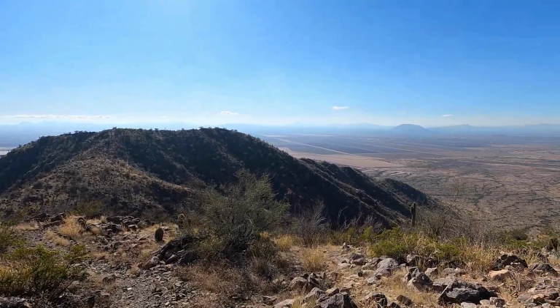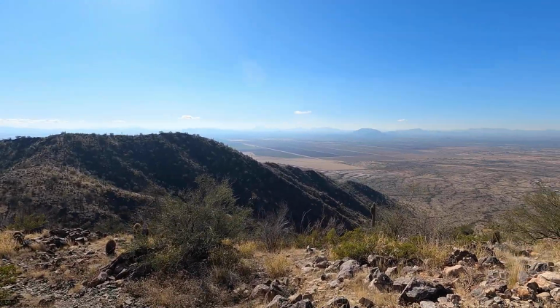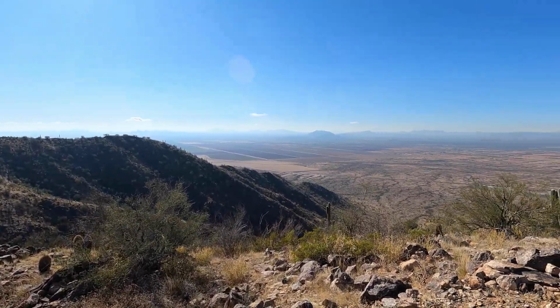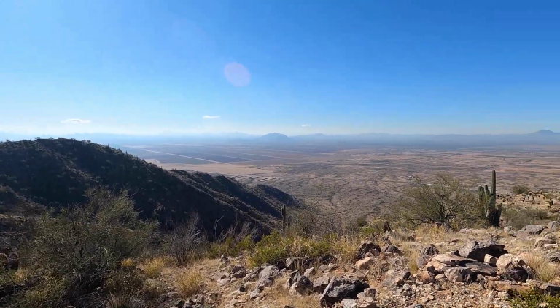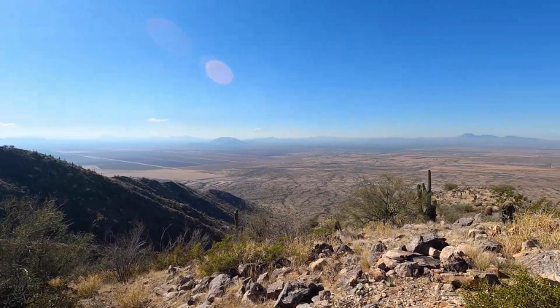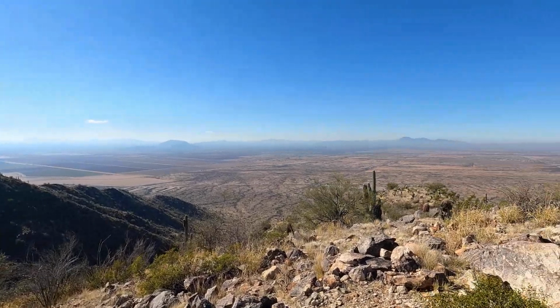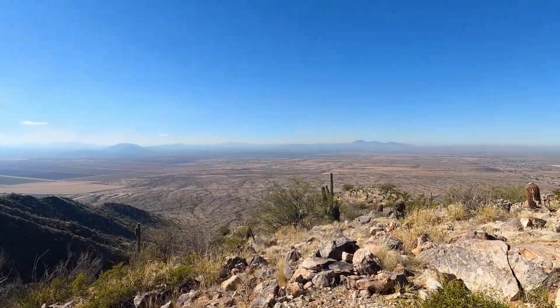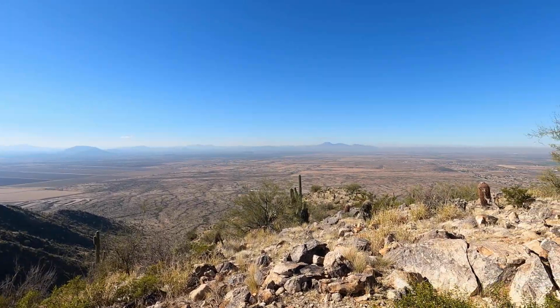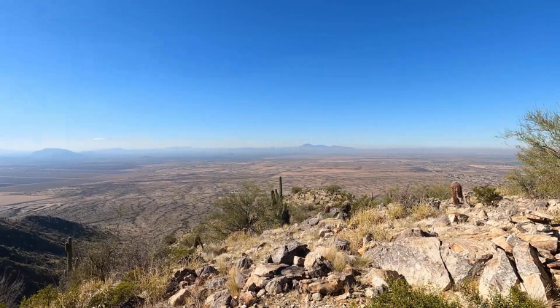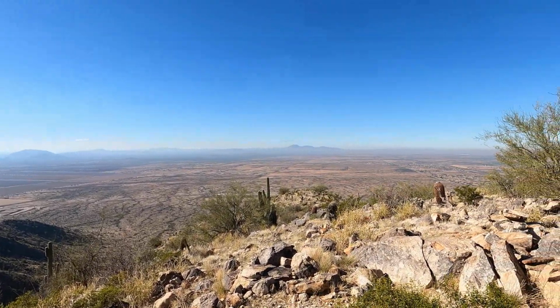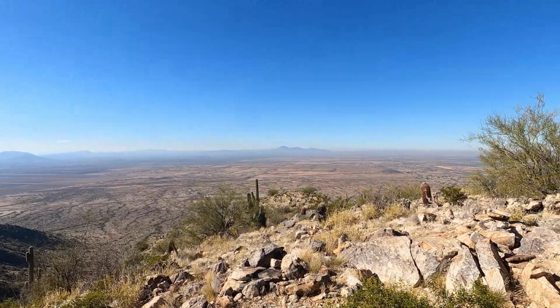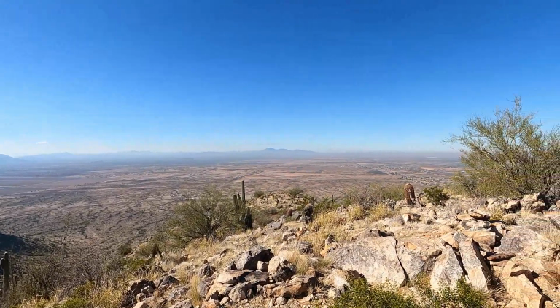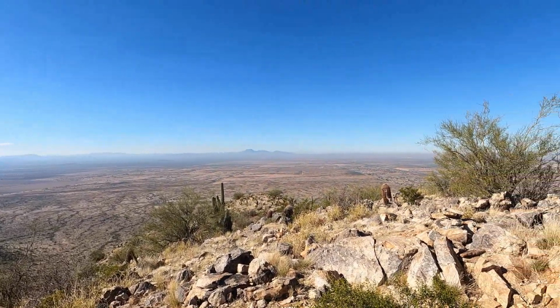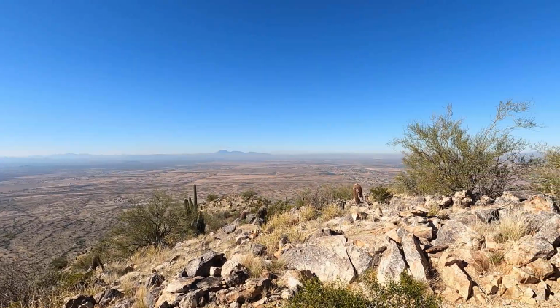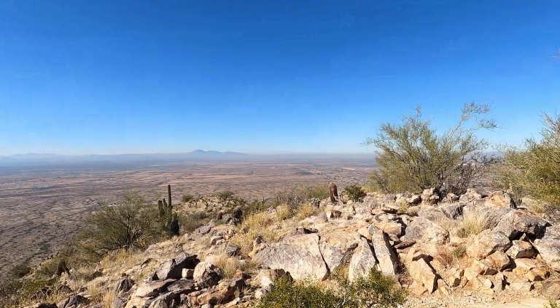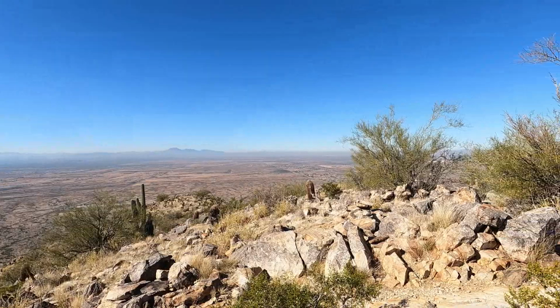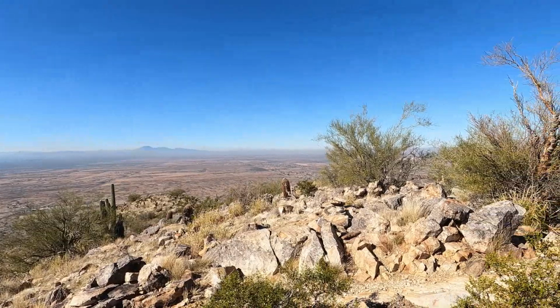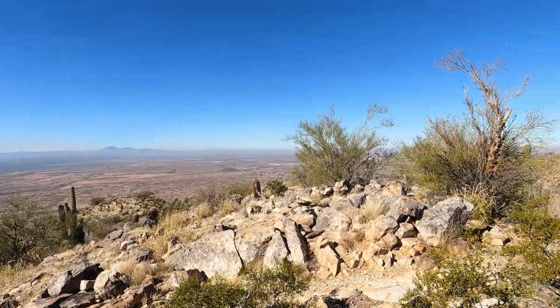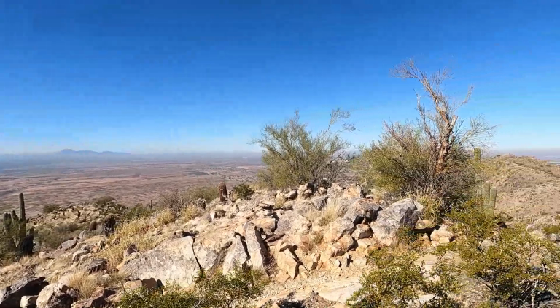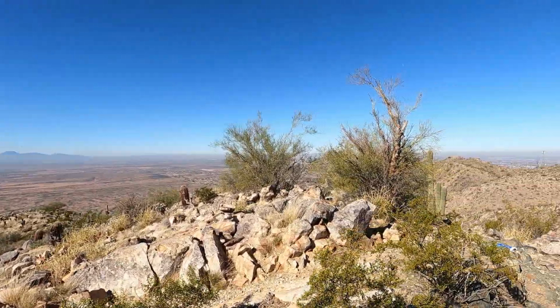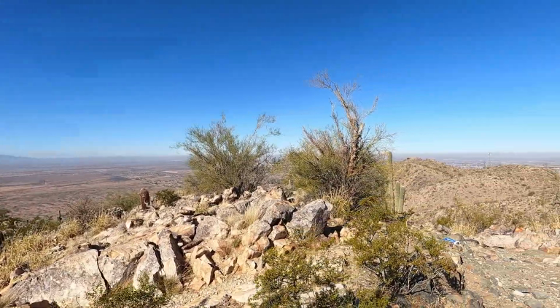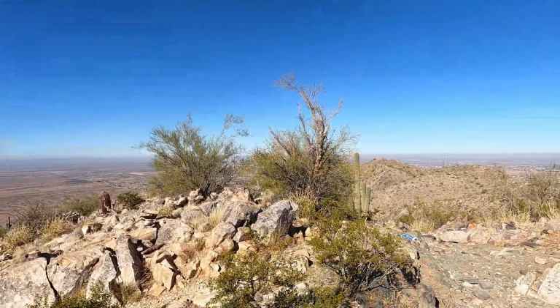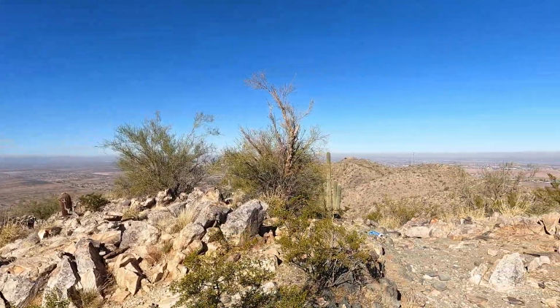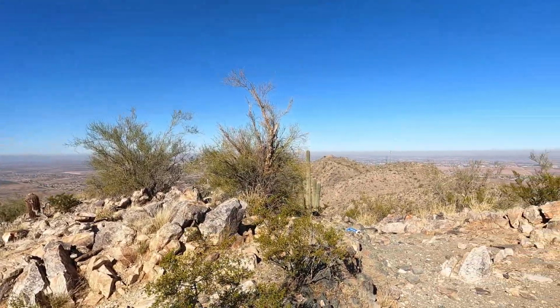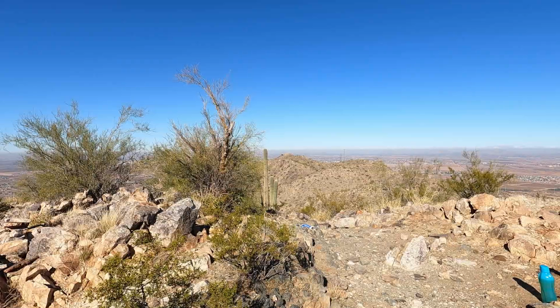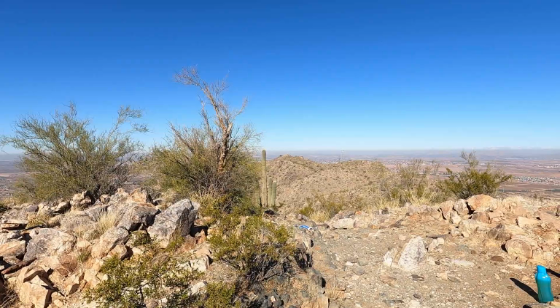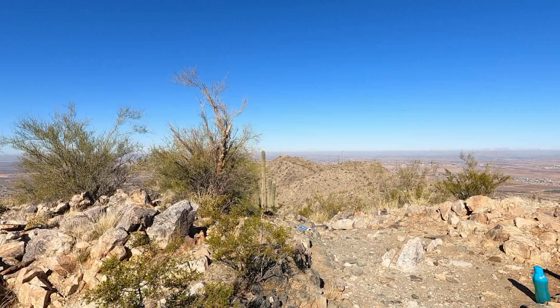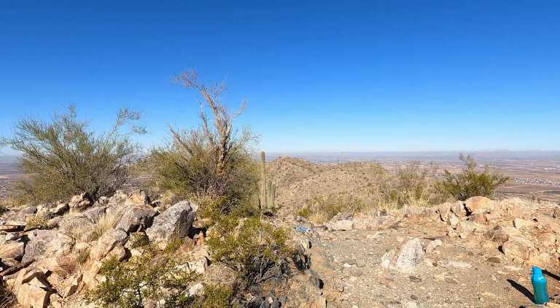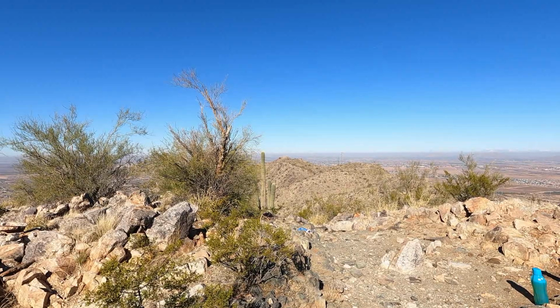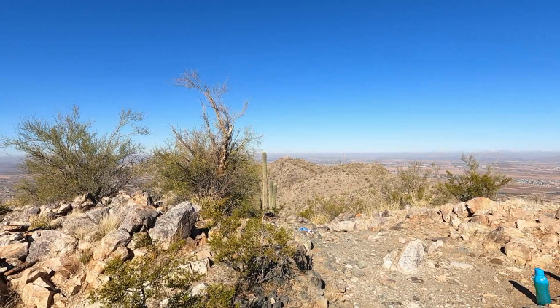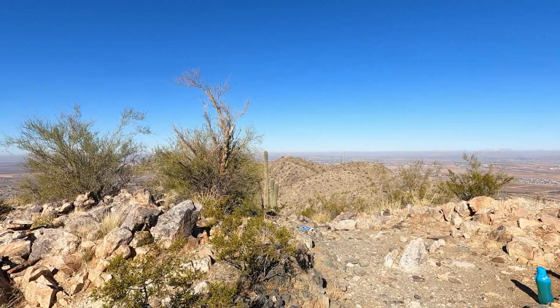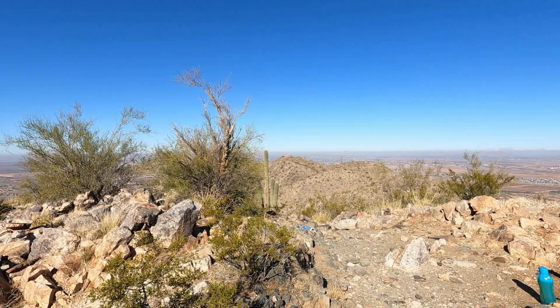As I kind of turn and look west, there is Tabletop again. So I'm going to be heading back in just a minute here. I made it to the flagpole — about 1.6 miles.